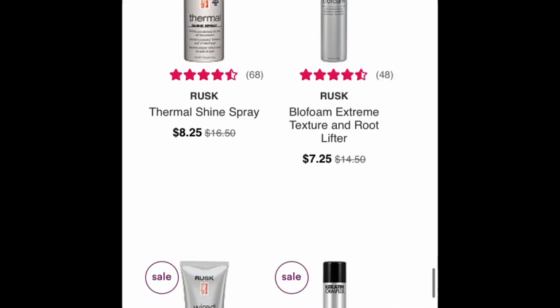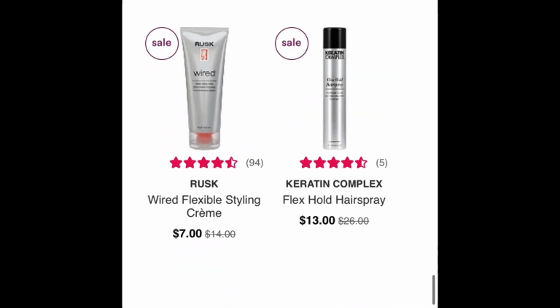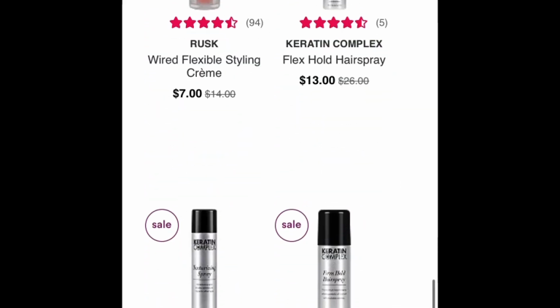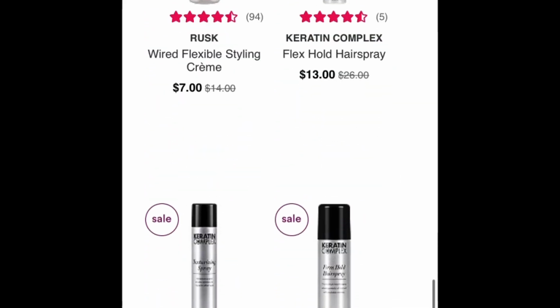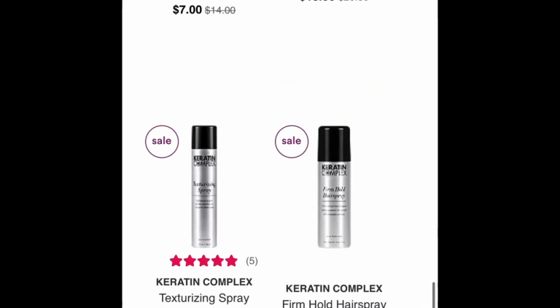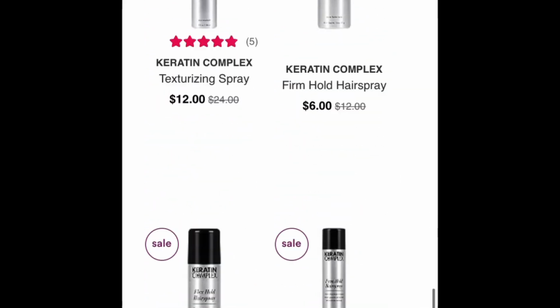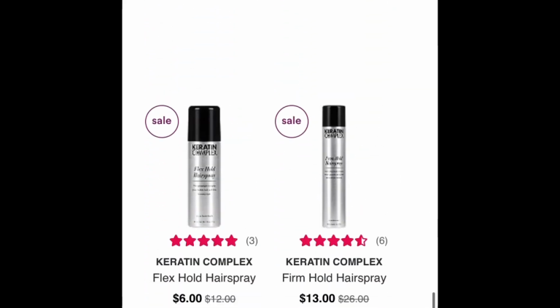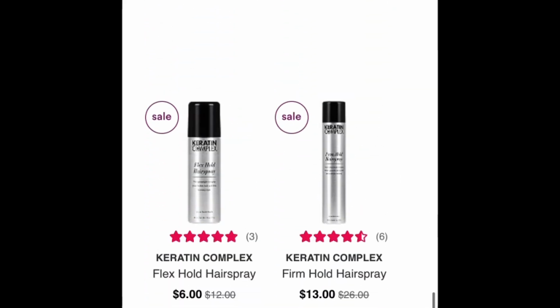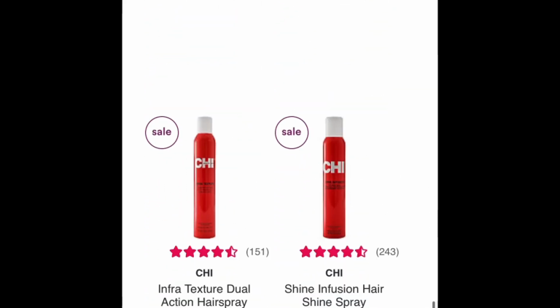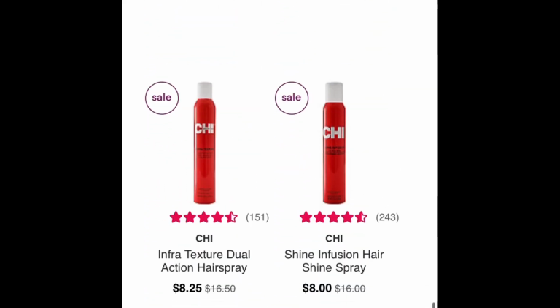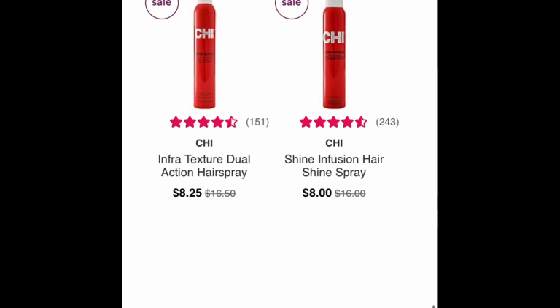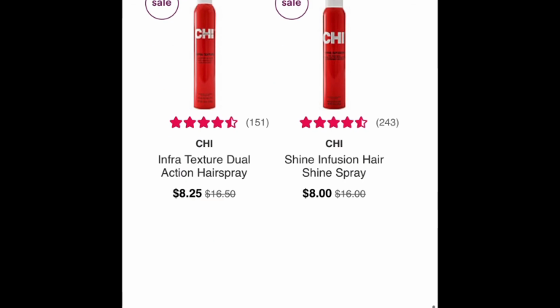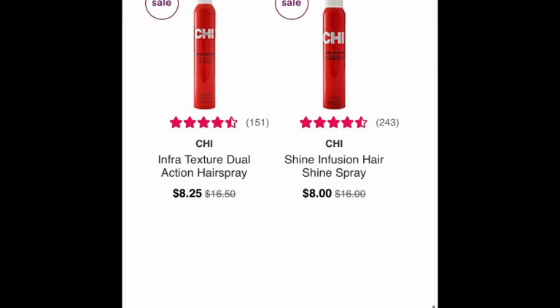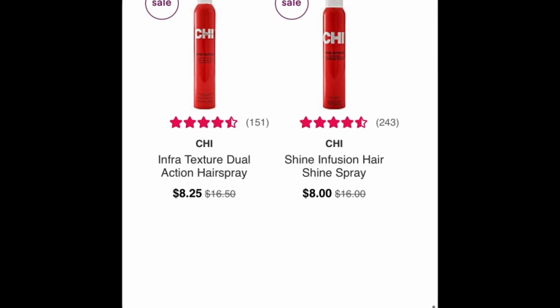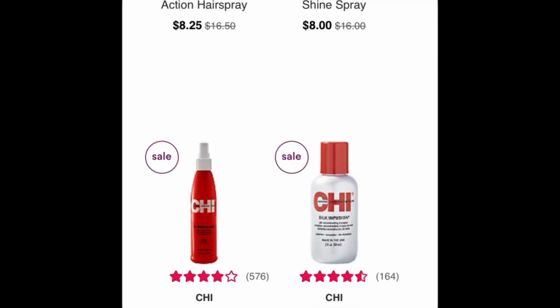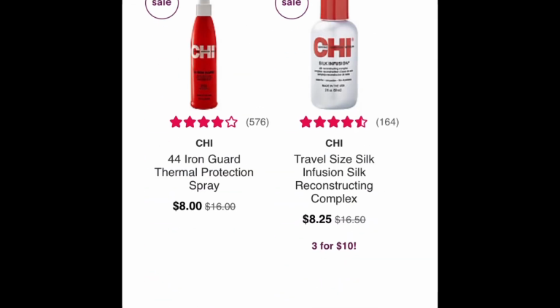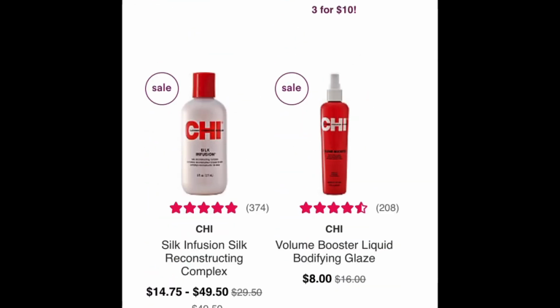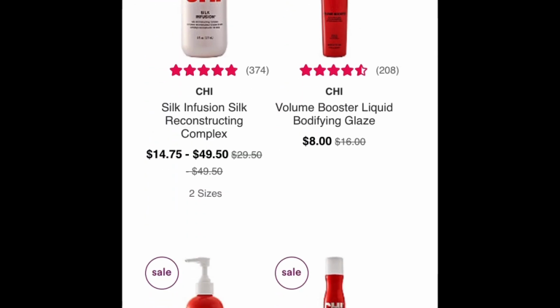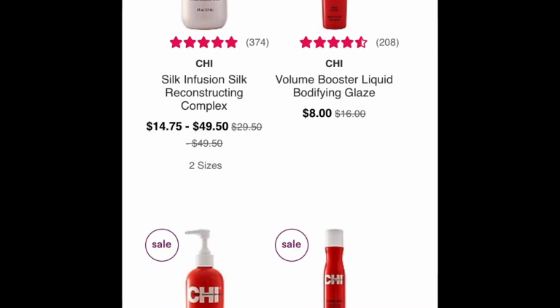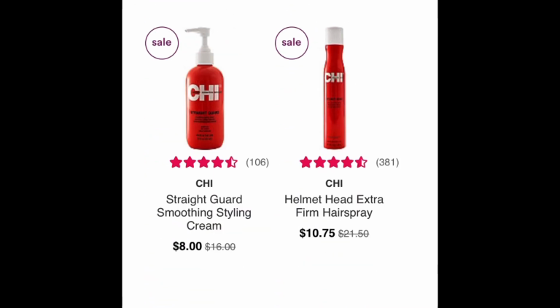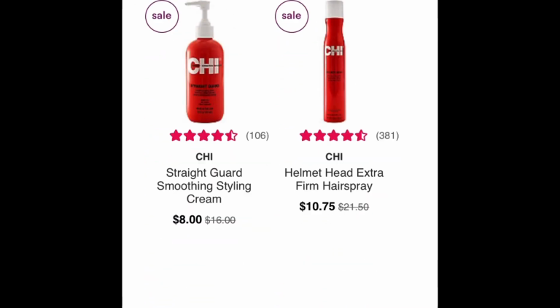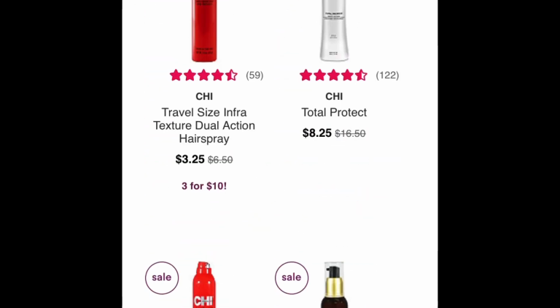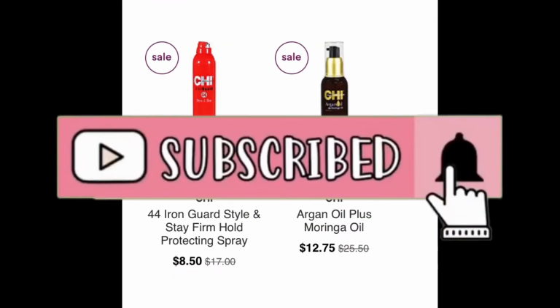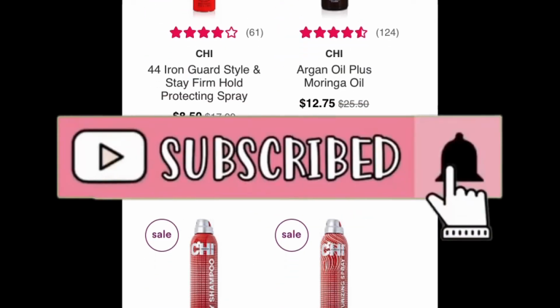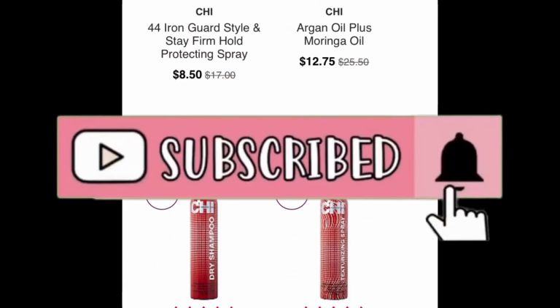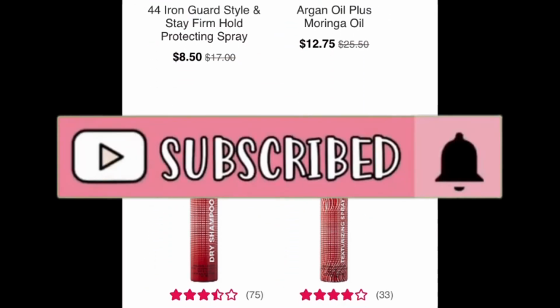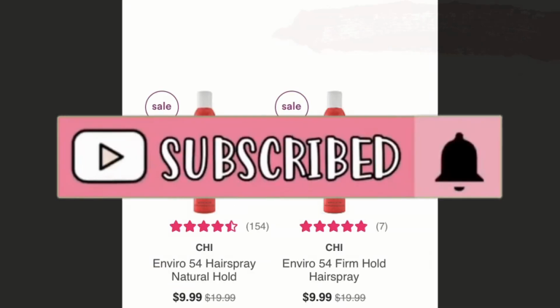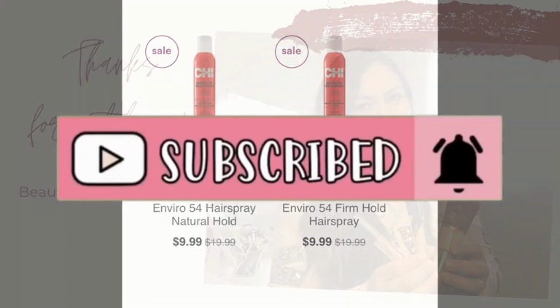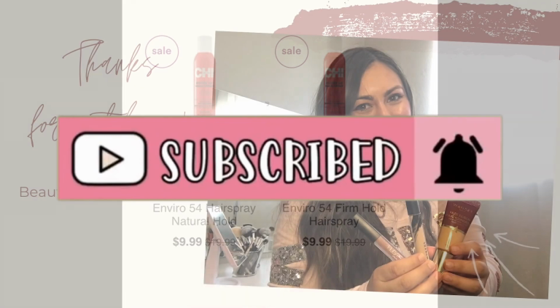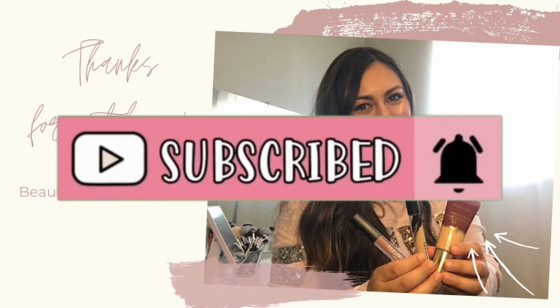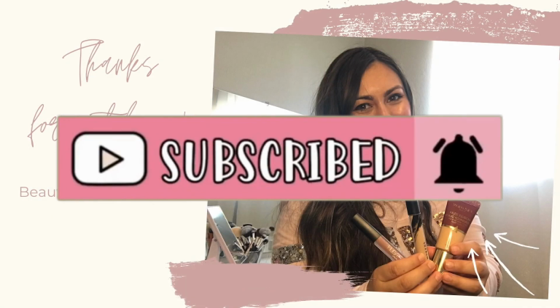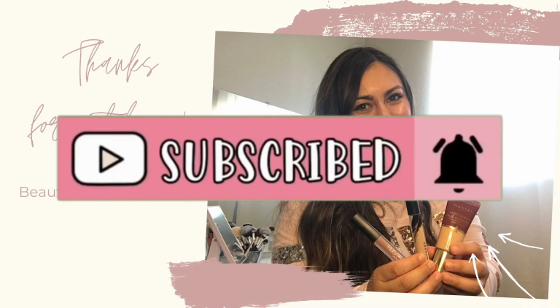Then we have Rusk, Keratin, and Chi — which are also really good brands. So I'm going to wrap up. If you haven't already, please hit the subscribe button. I'll see you all in my upcoming videos!